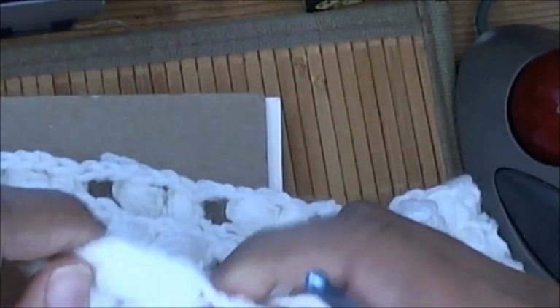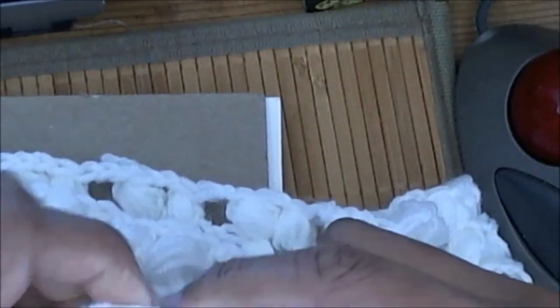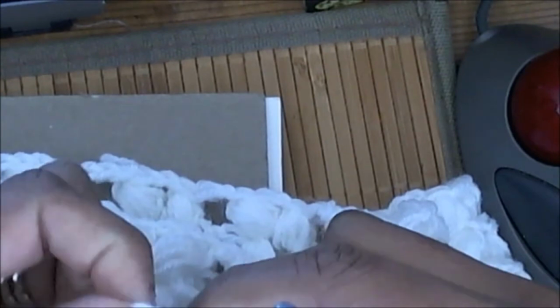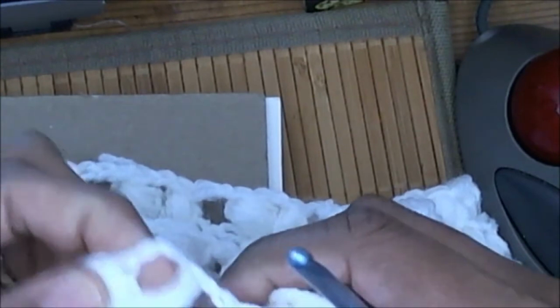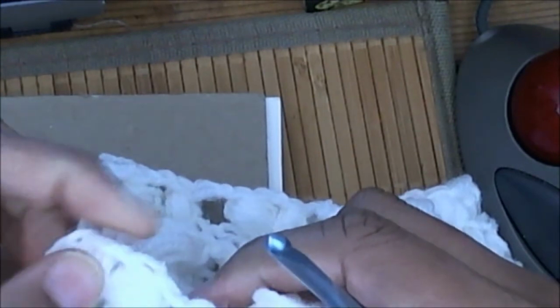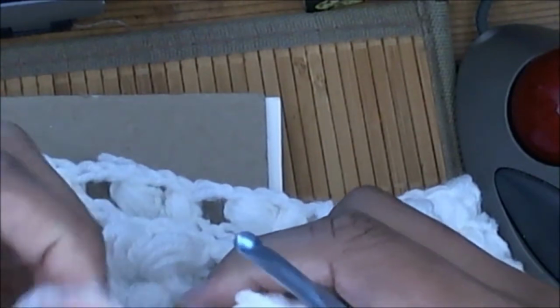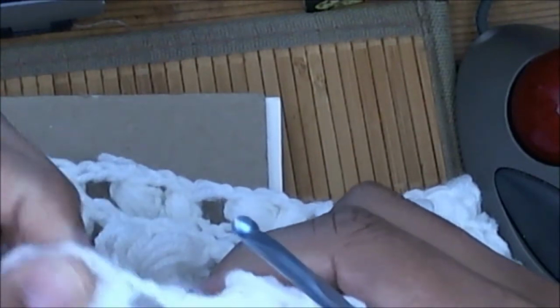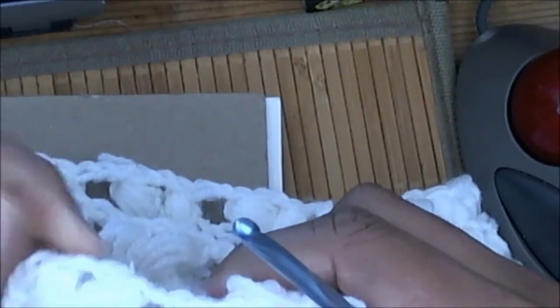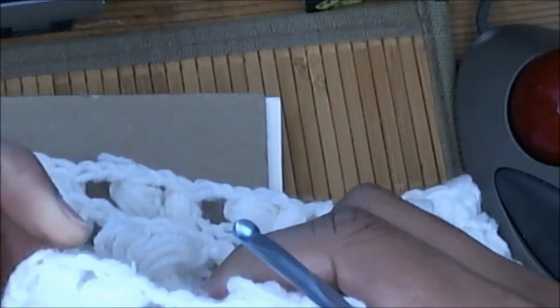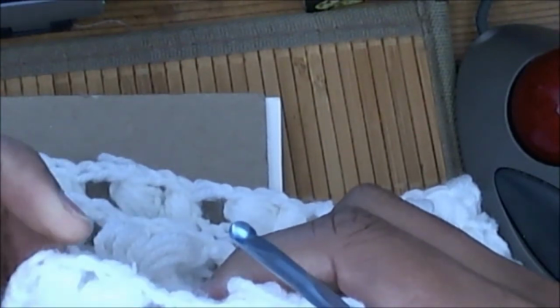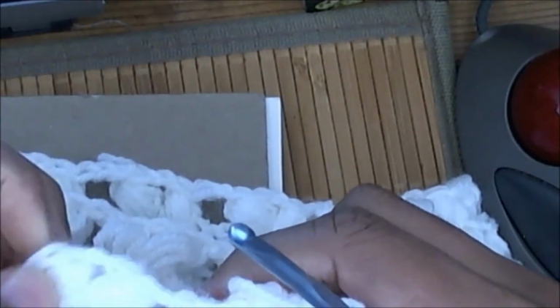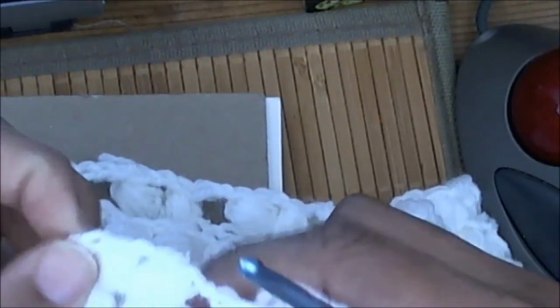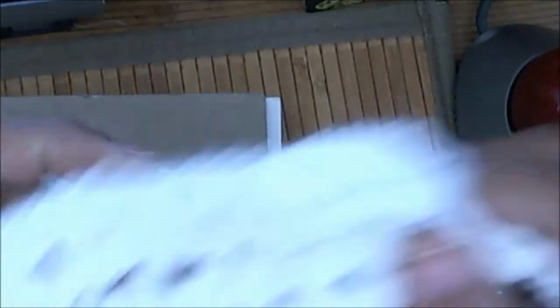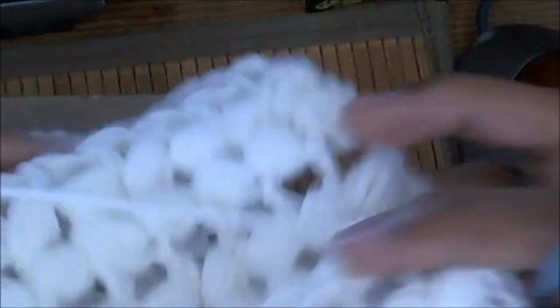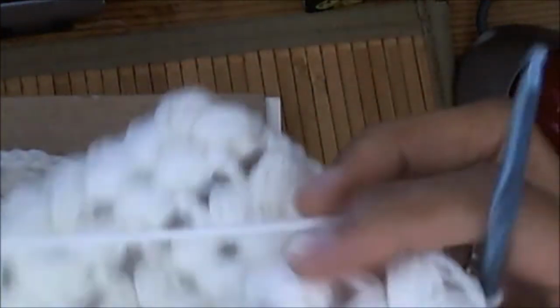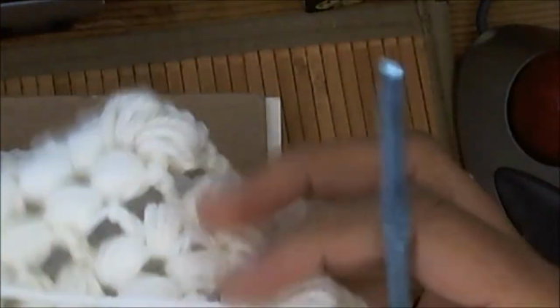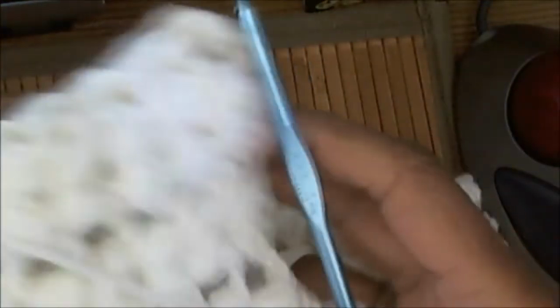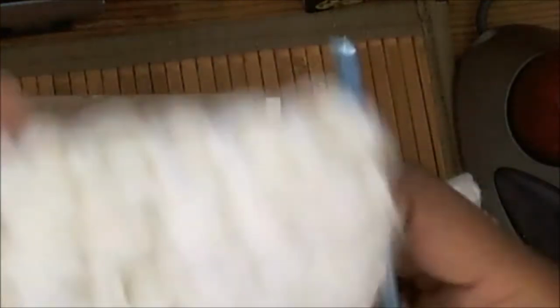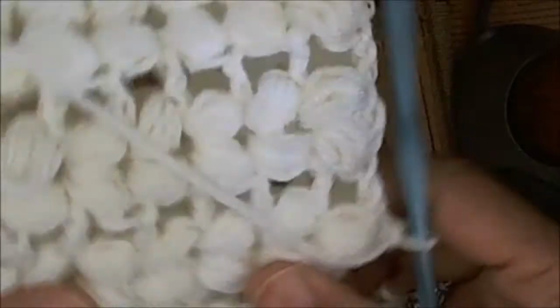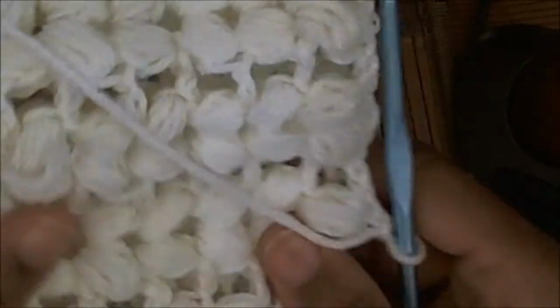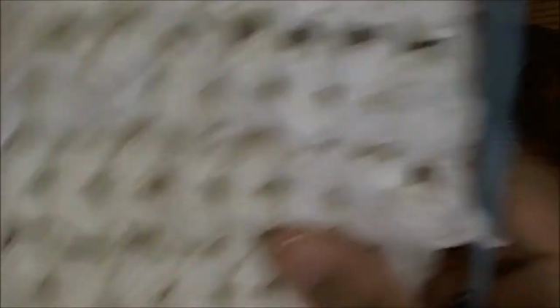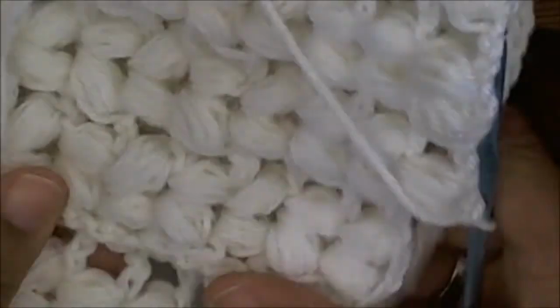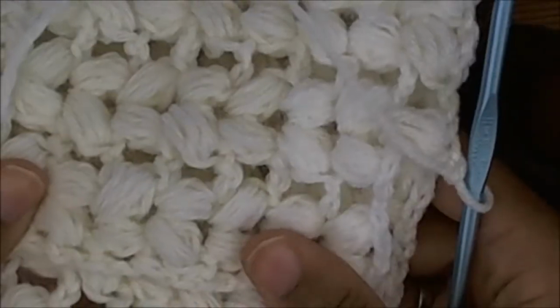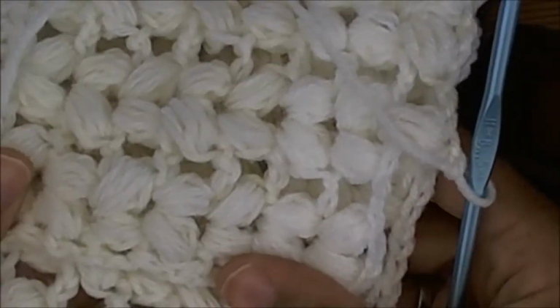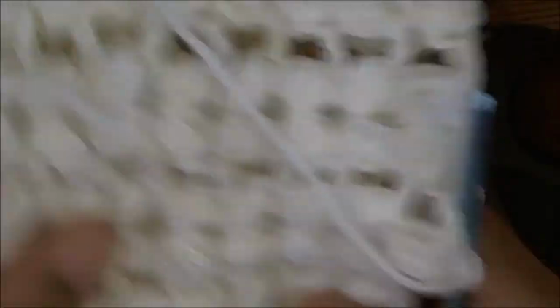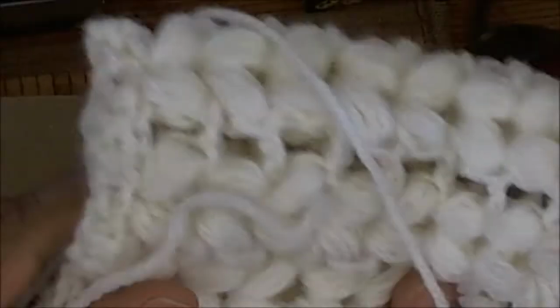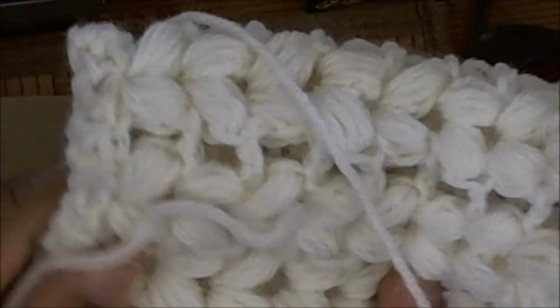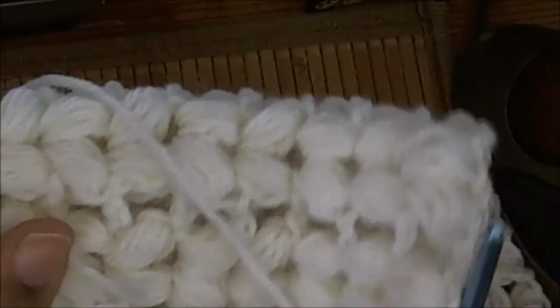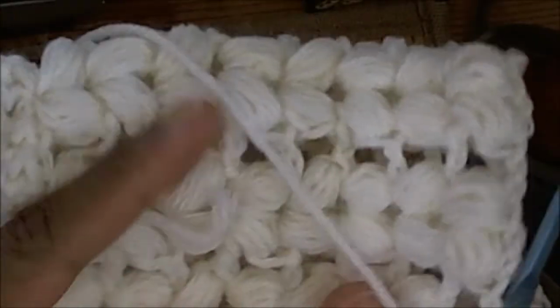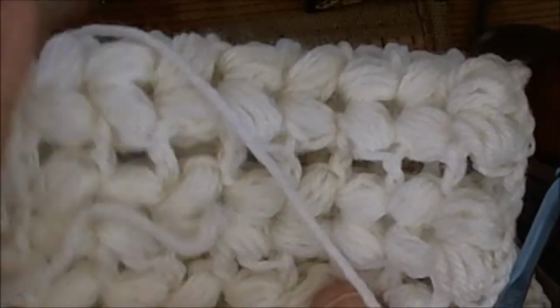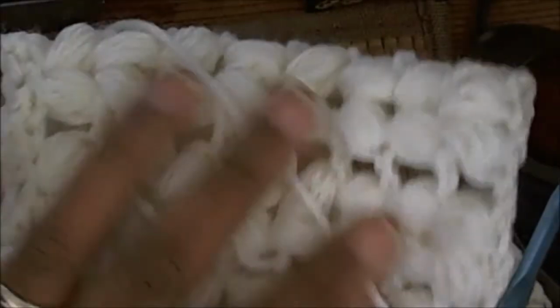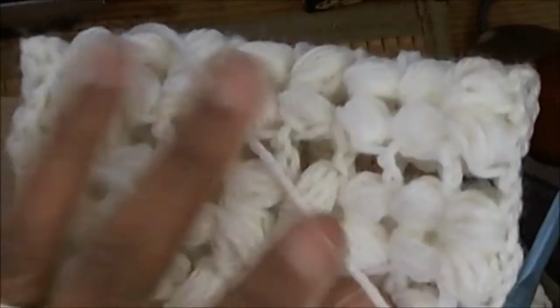You can use it in baby jackets, baby blankets, hot pads — if you want to make hot pads, use cotton. You can double it over and sew it together and make a nice hot pad to sit pots and pans on out of cotton.